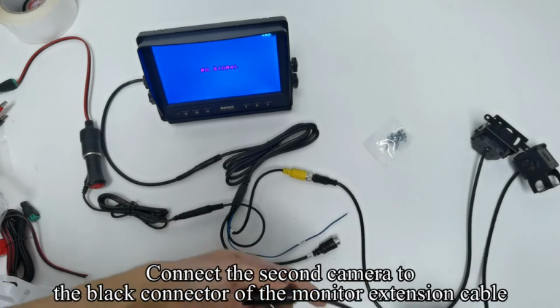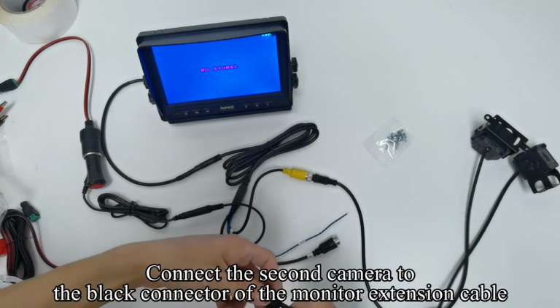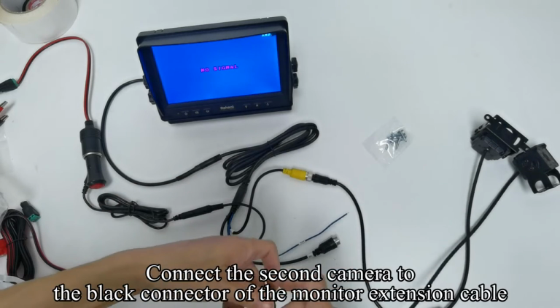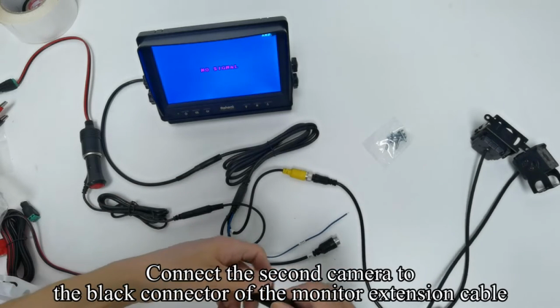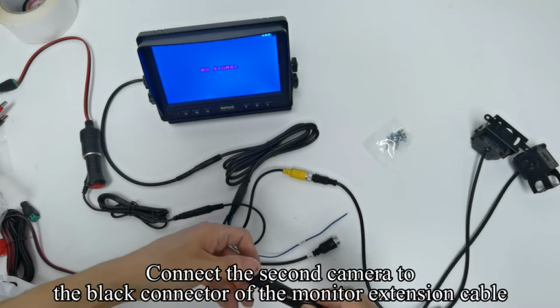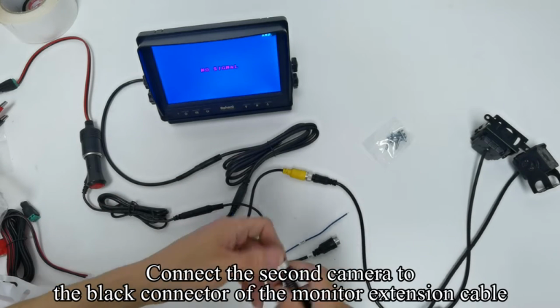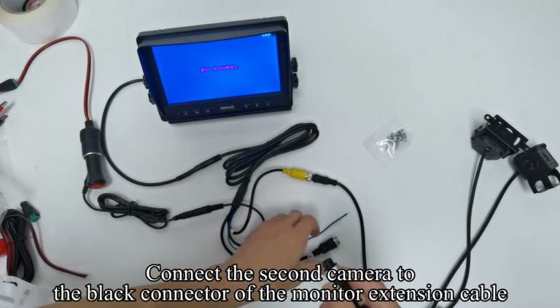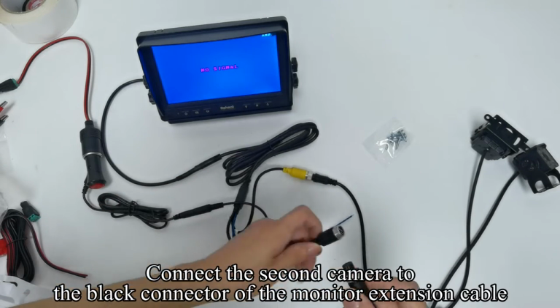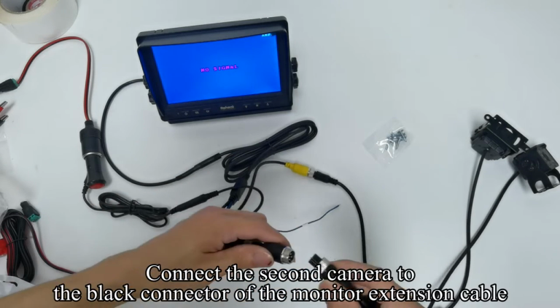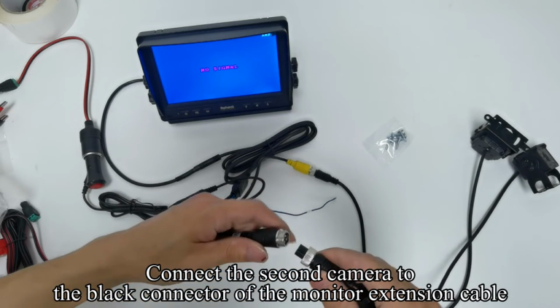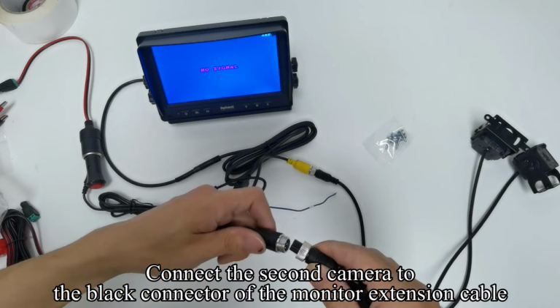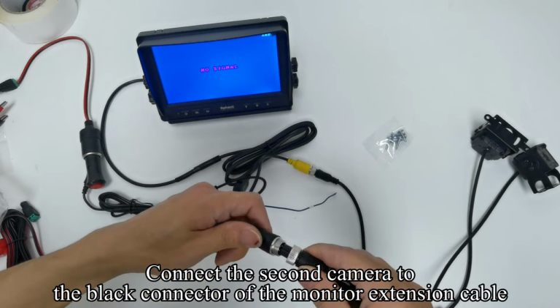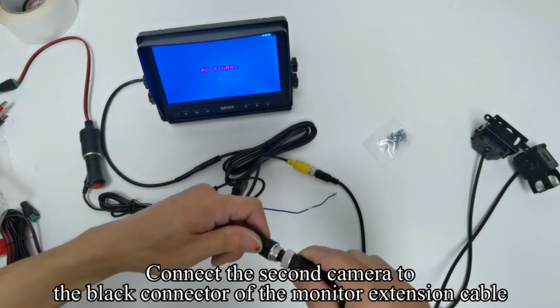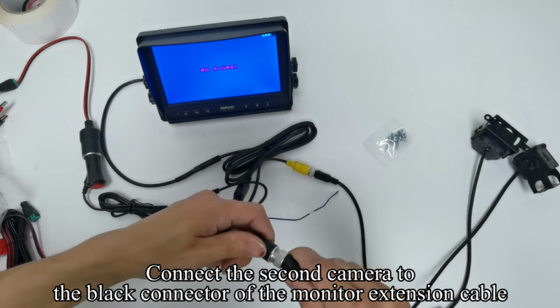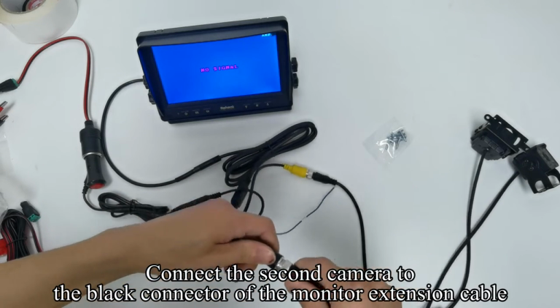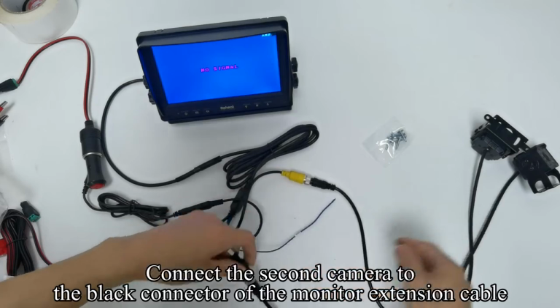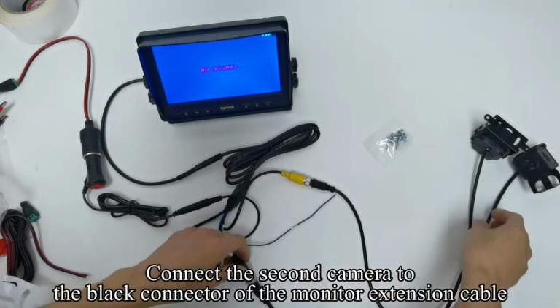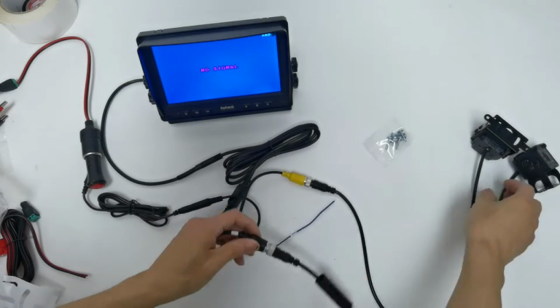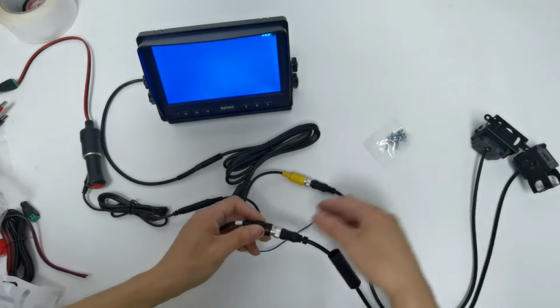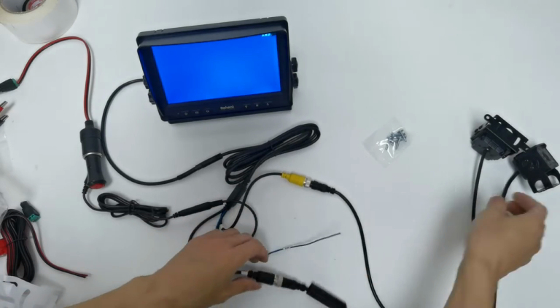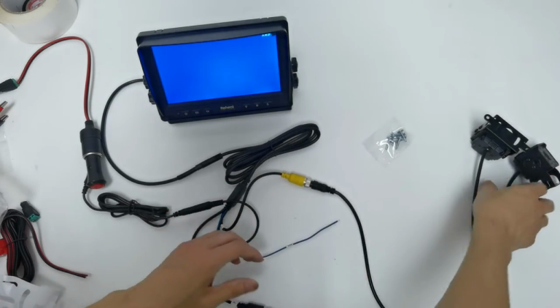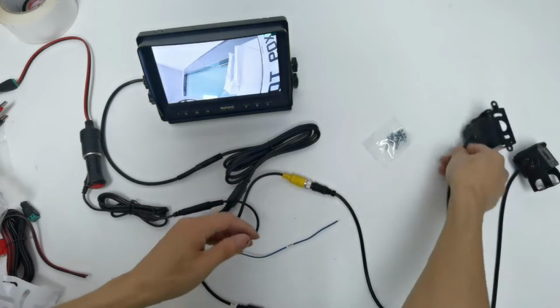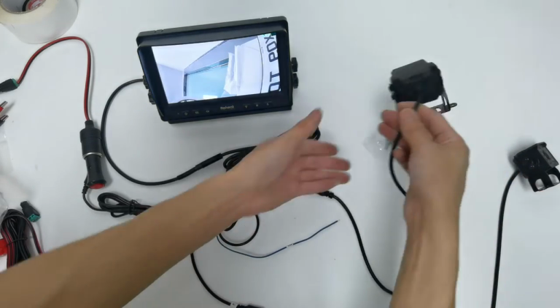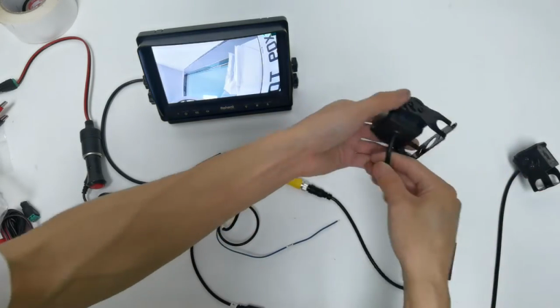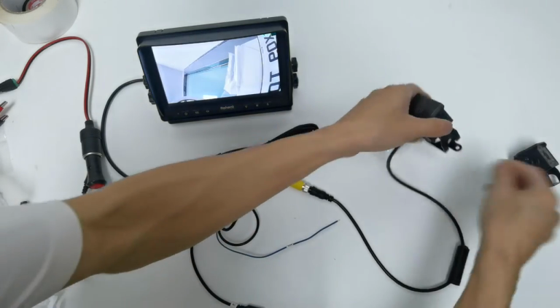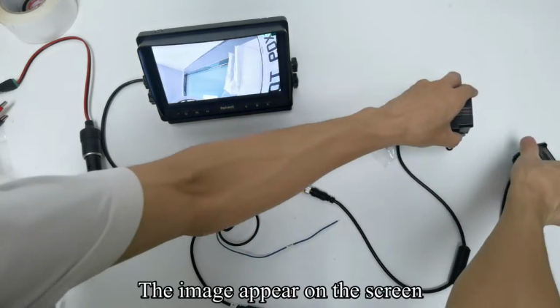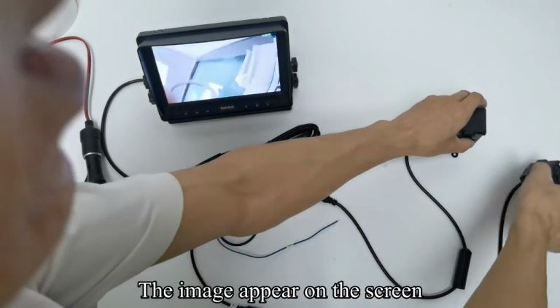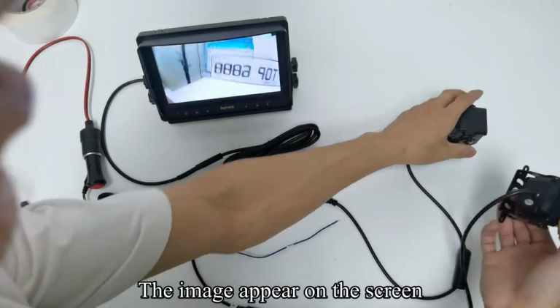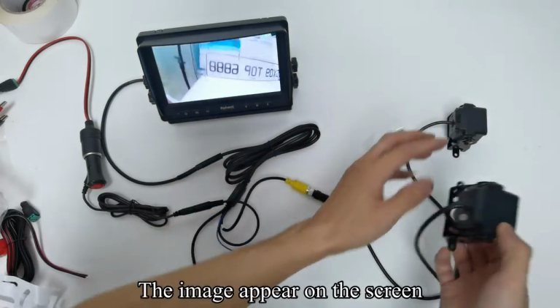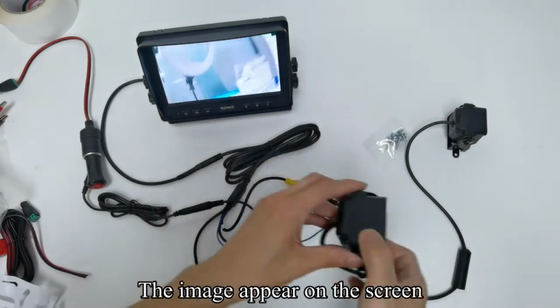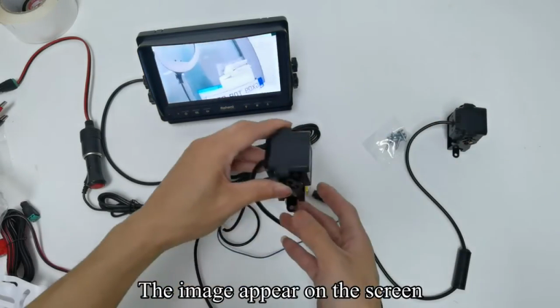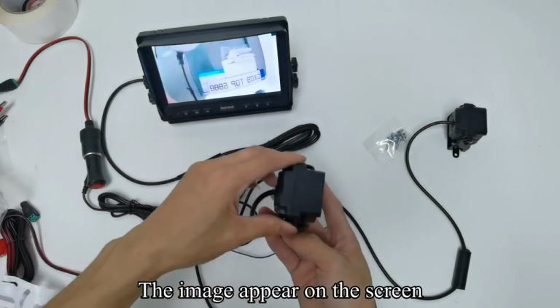Connect the second camera to the black connector of the monitor extension cable. The image appears on the screen.